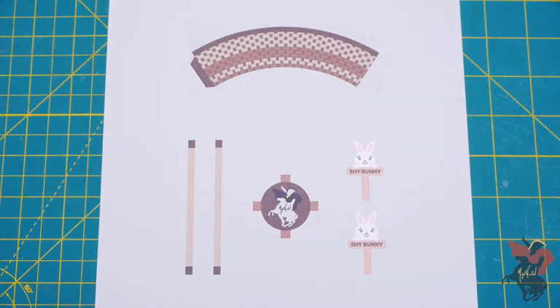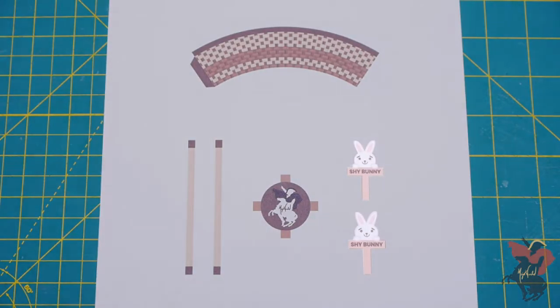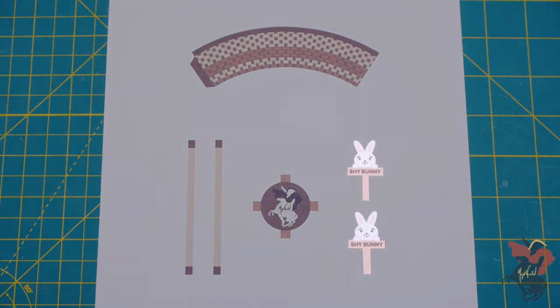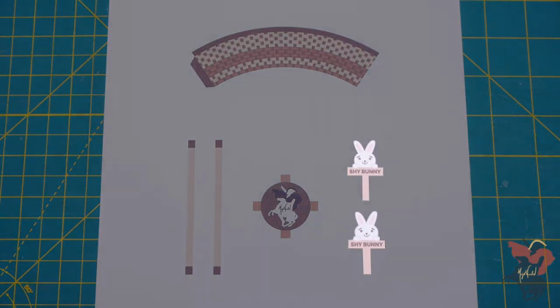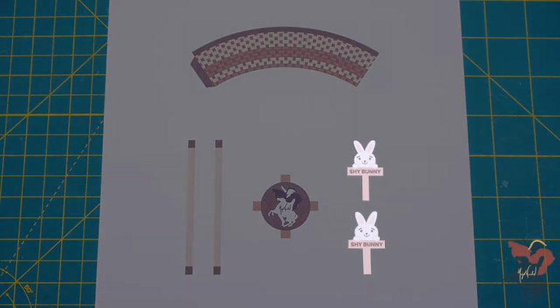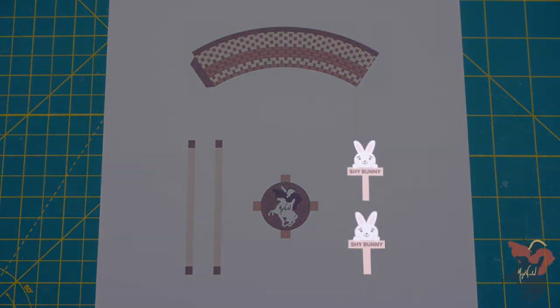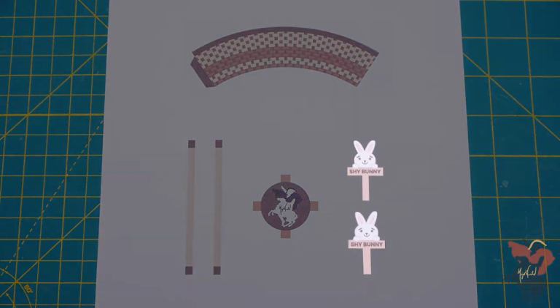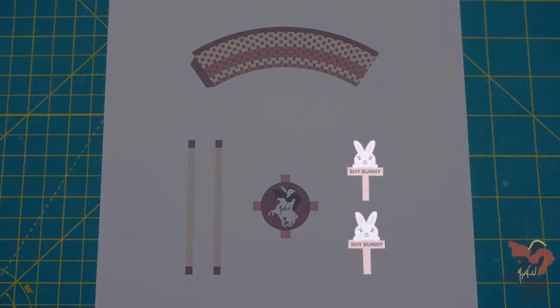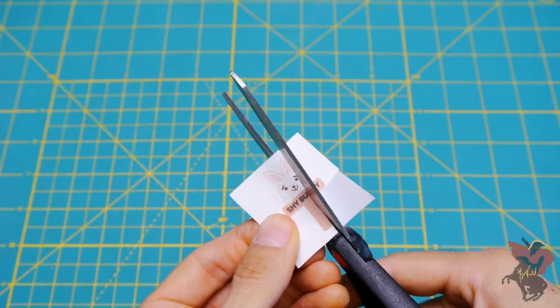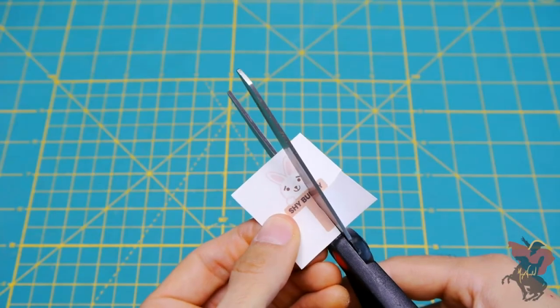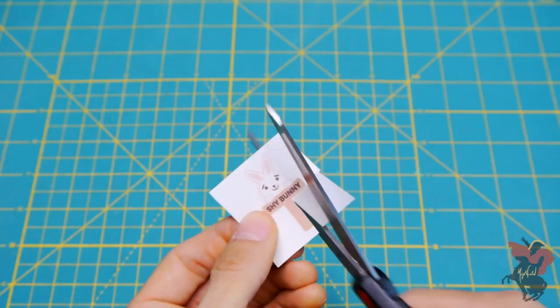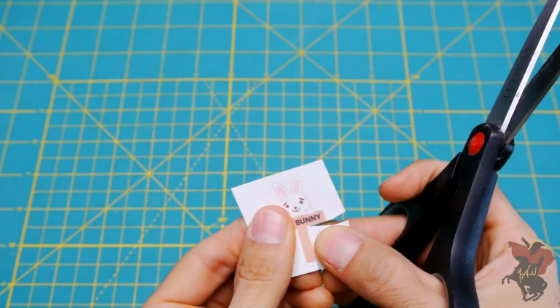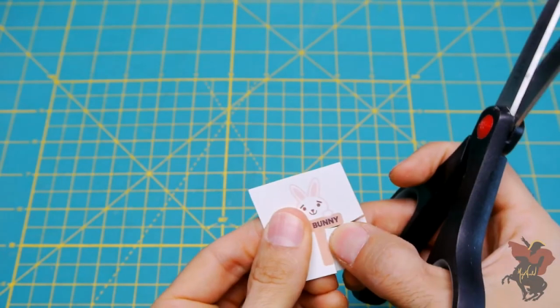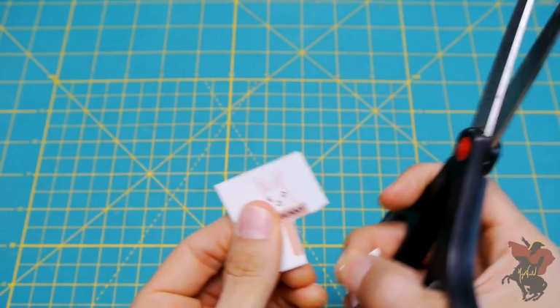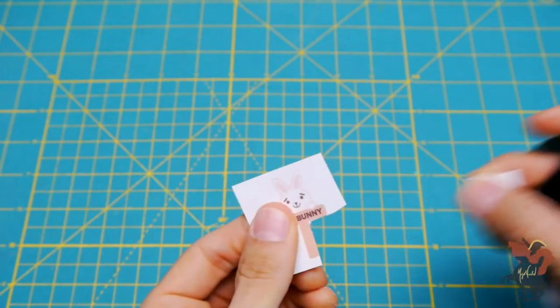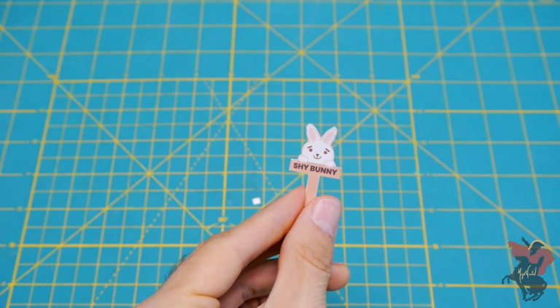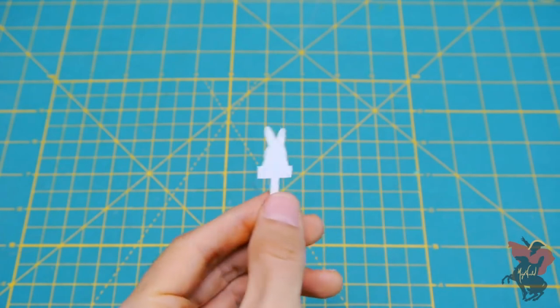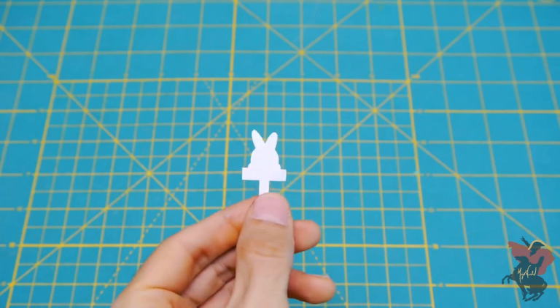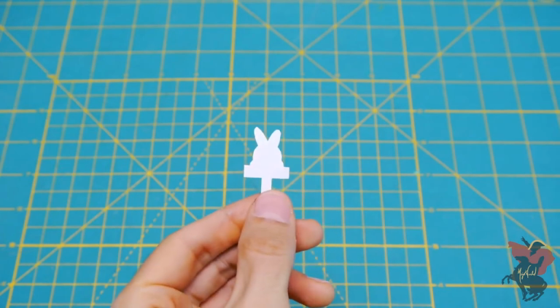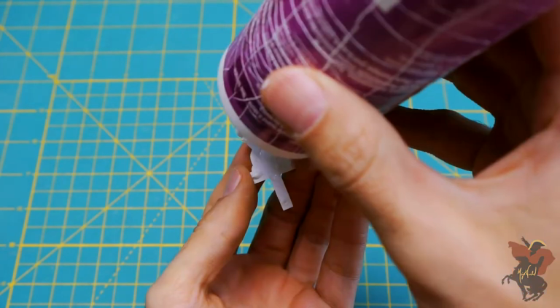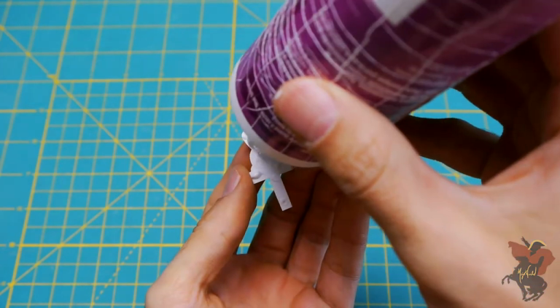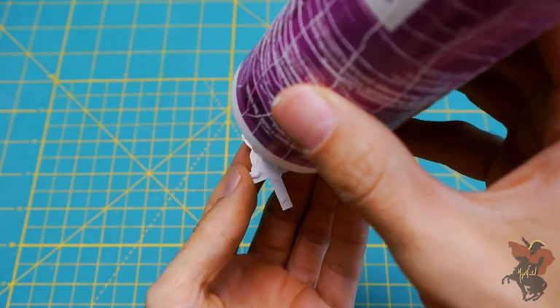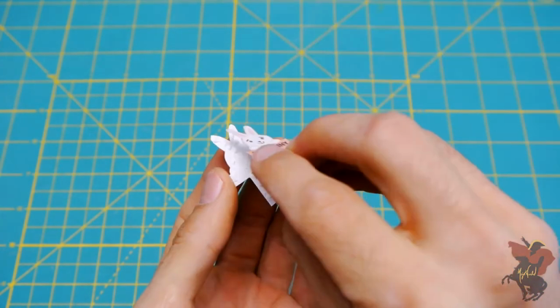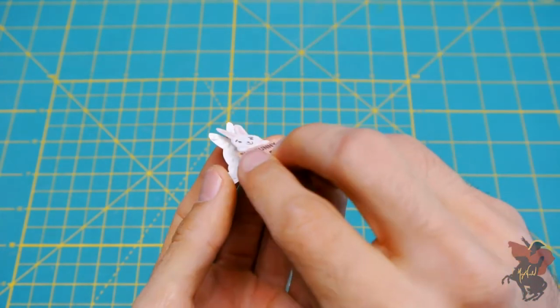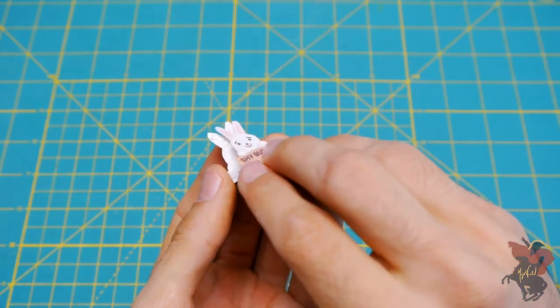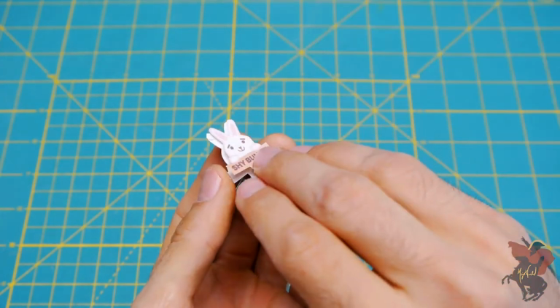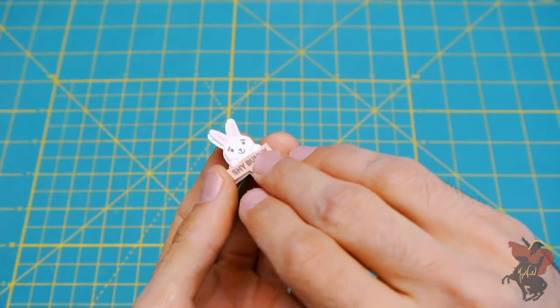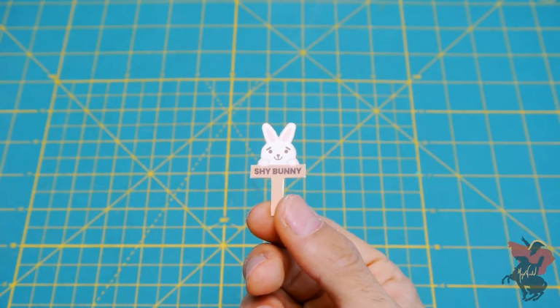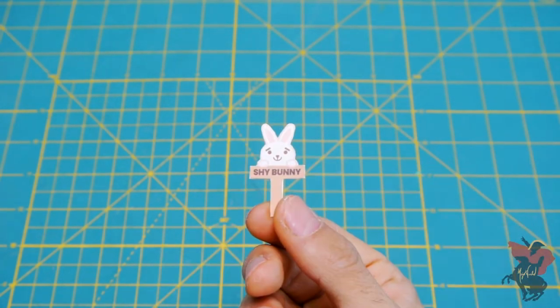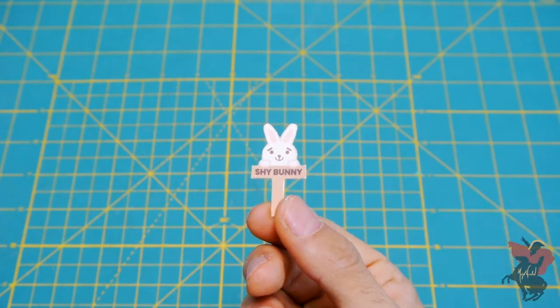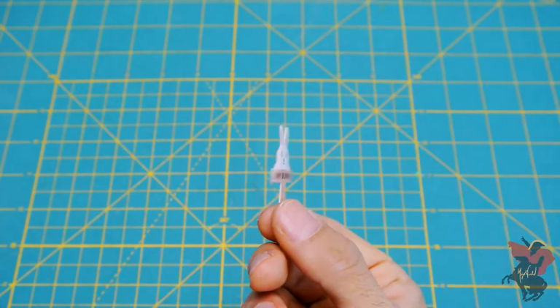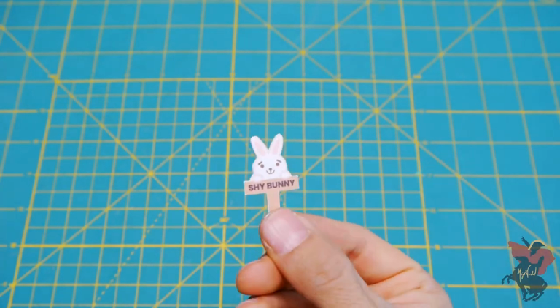Next, cut out the bunny standee and paste the two halves together to create your shy bunny standee.